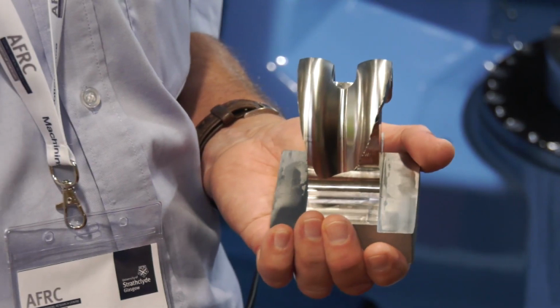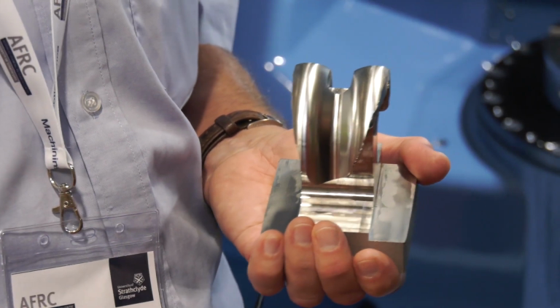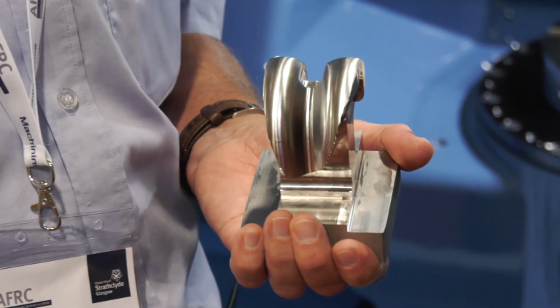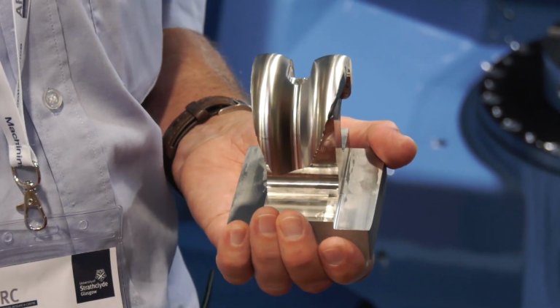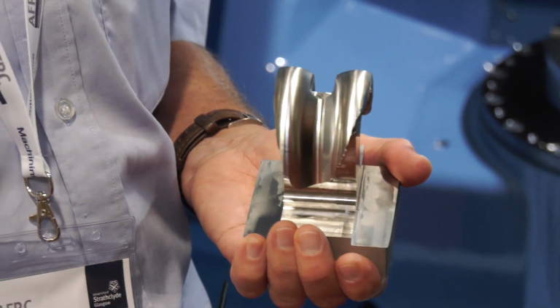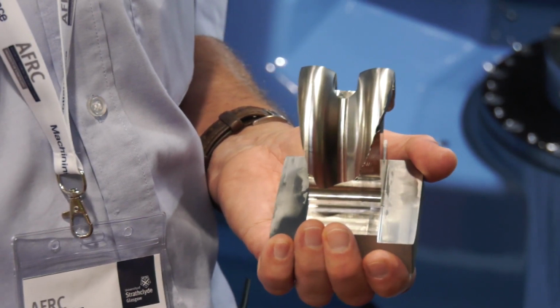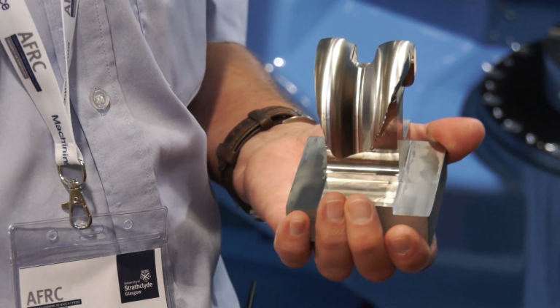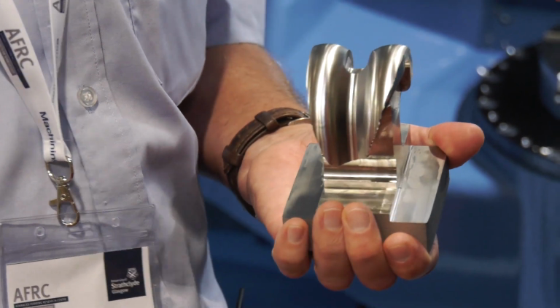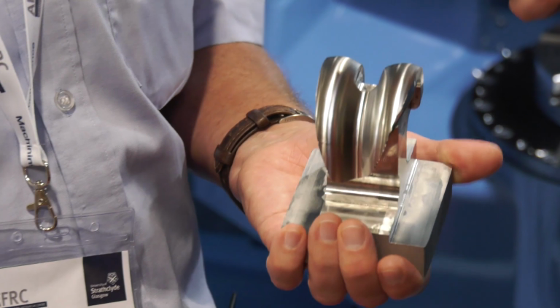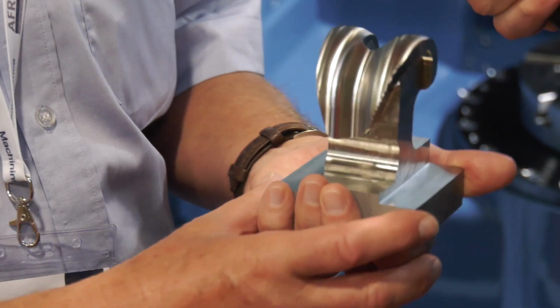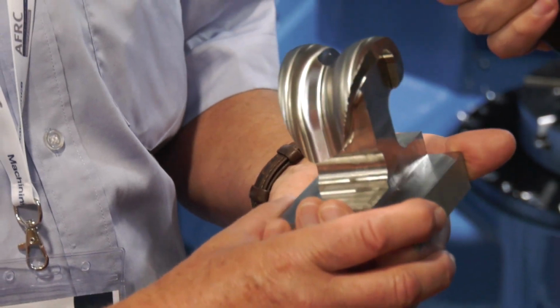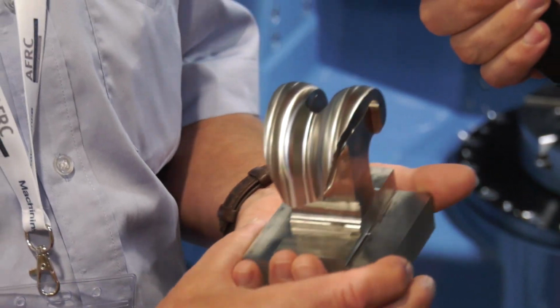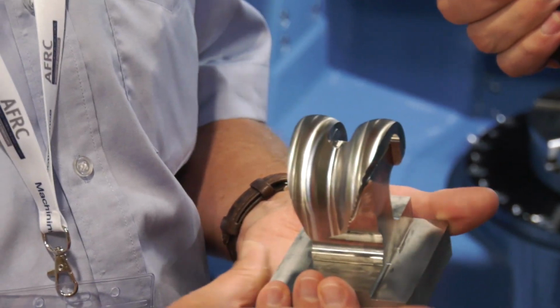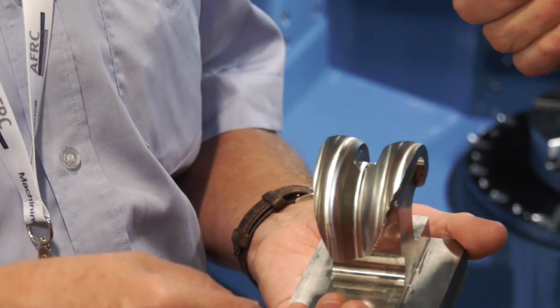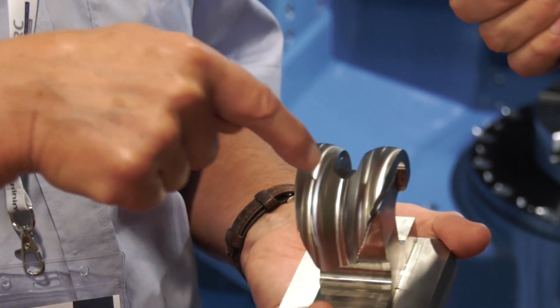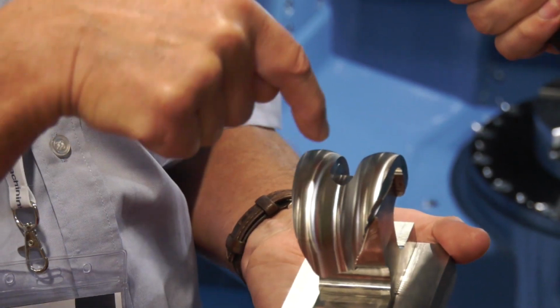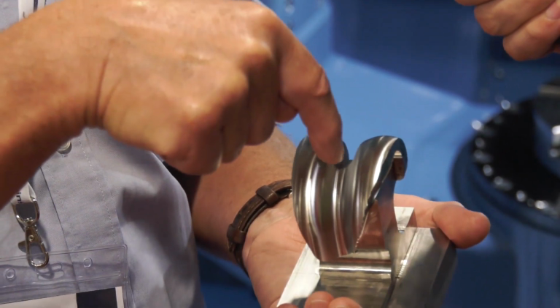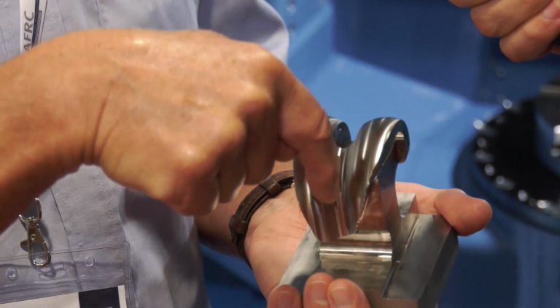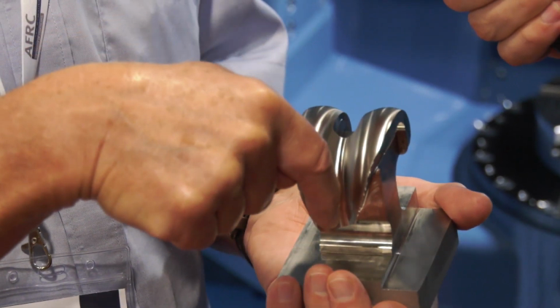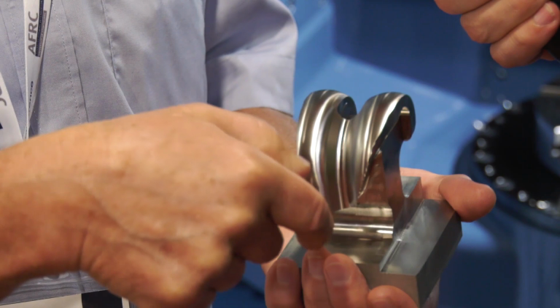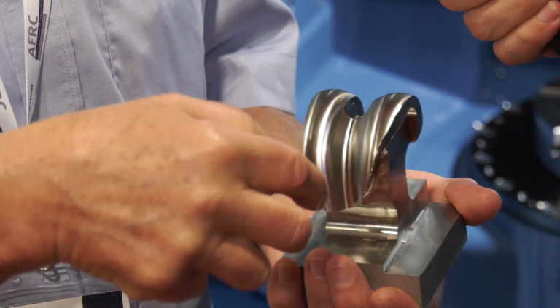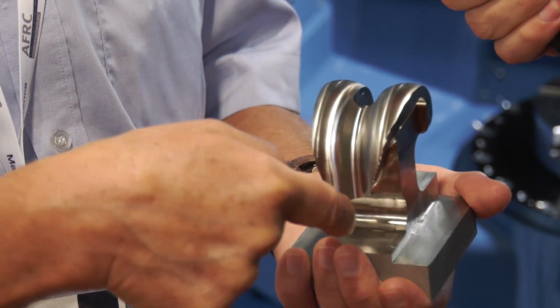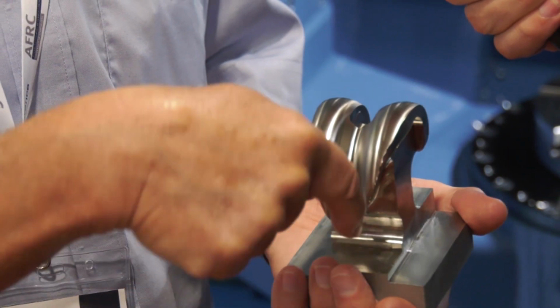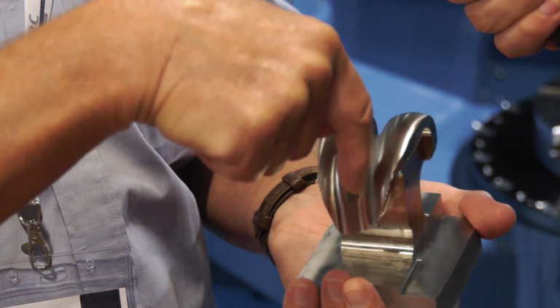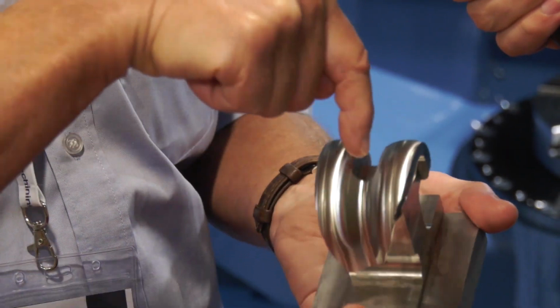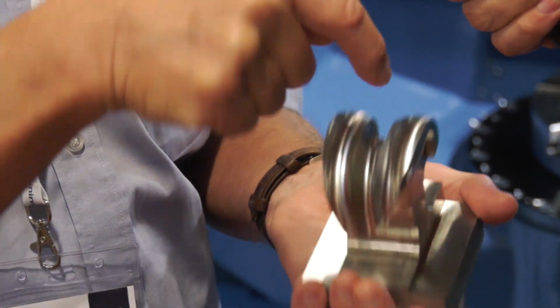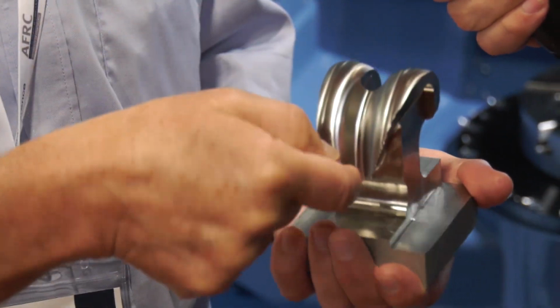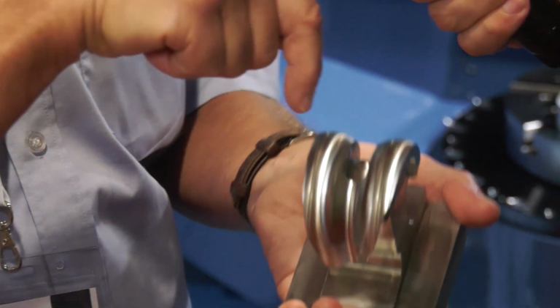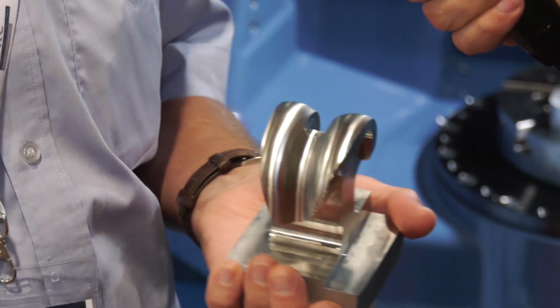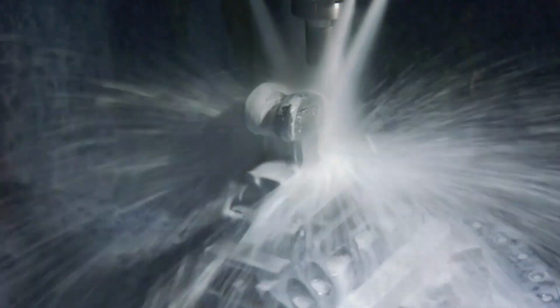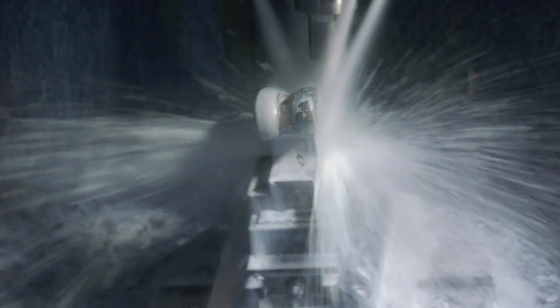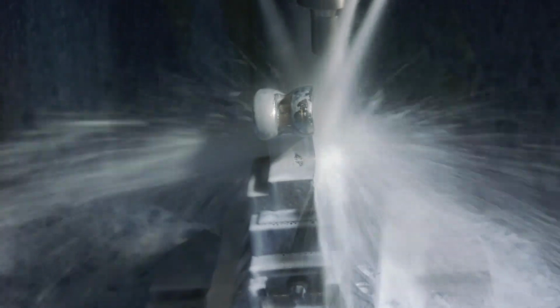We're using drag milling. It's a term that we've come up with because rather than pushing the end mill down the surface to get the finish, we've dragged the end mill up in the five-axis movement, so it gives a very good finish.